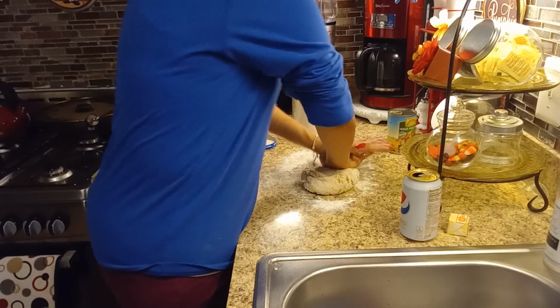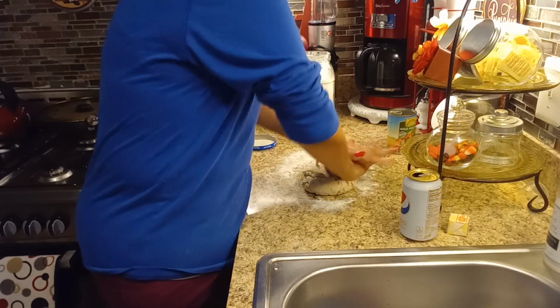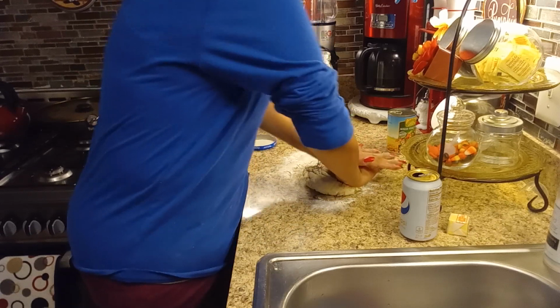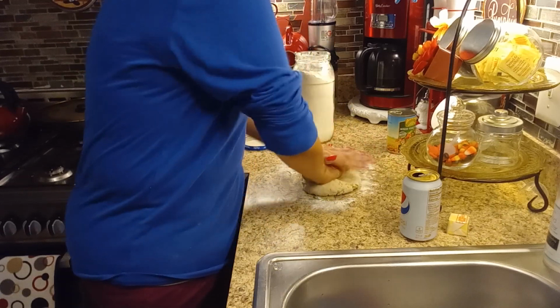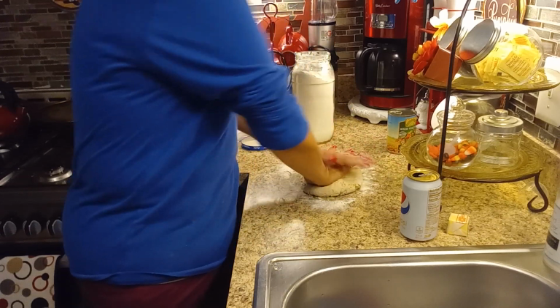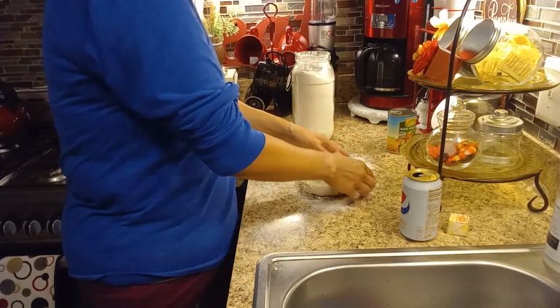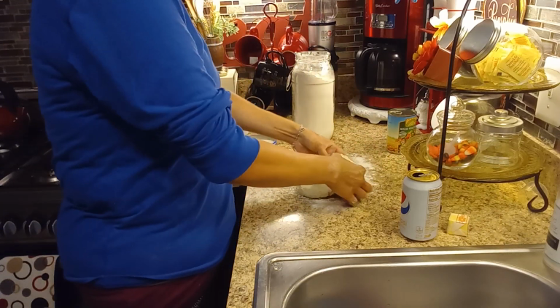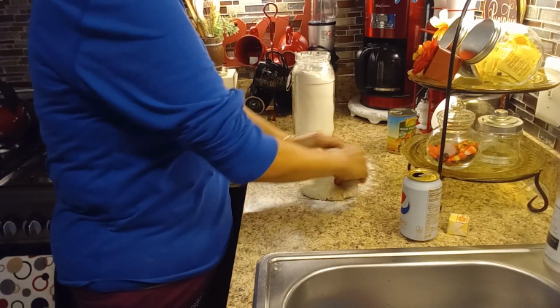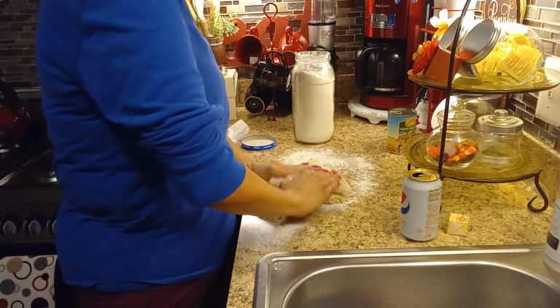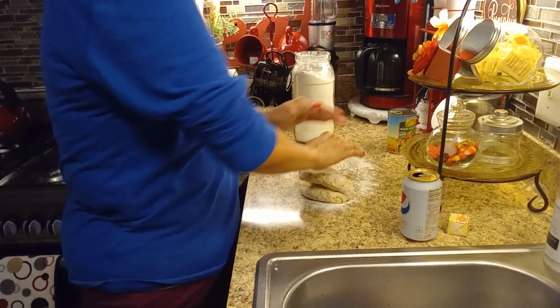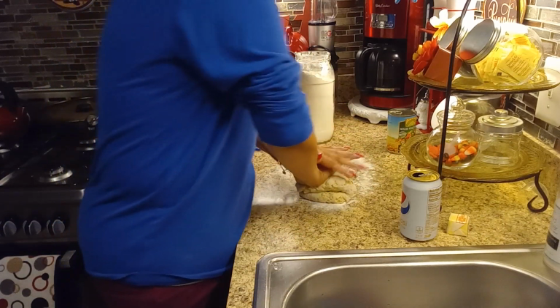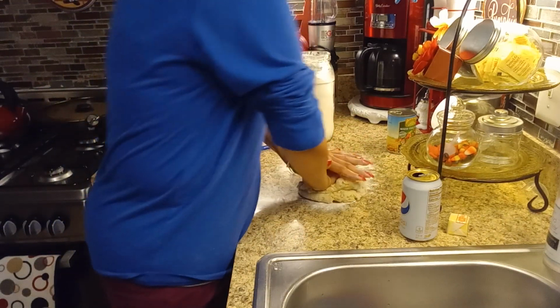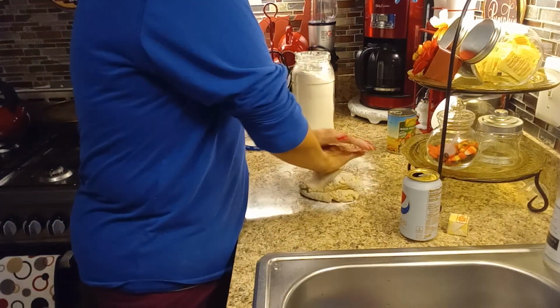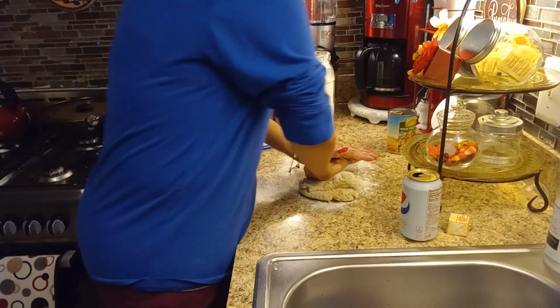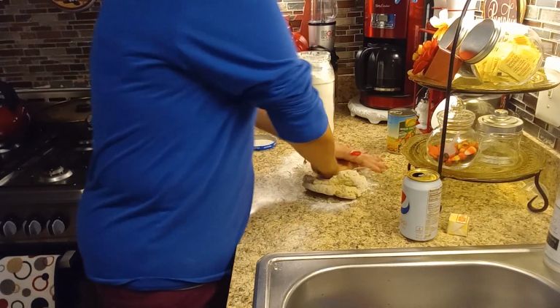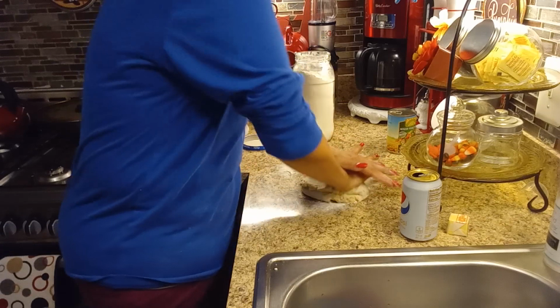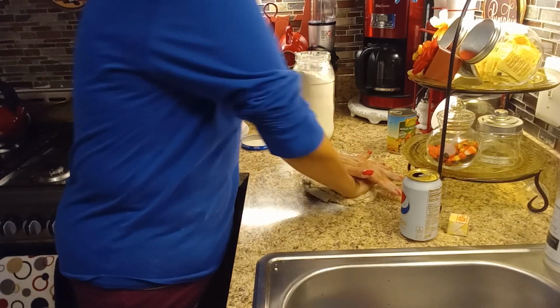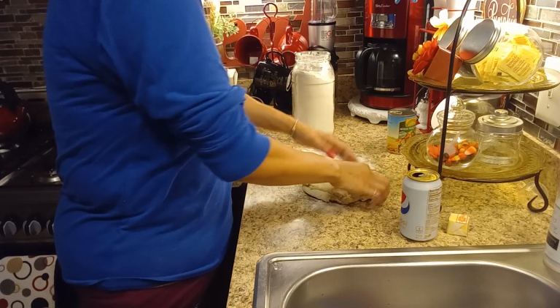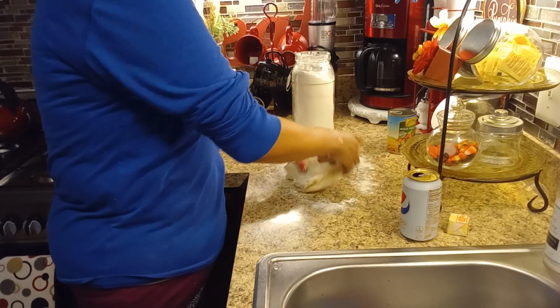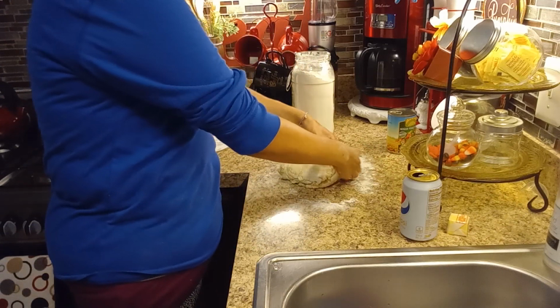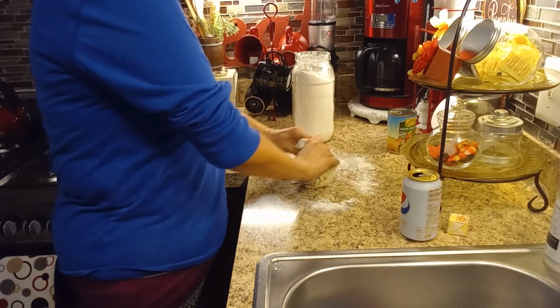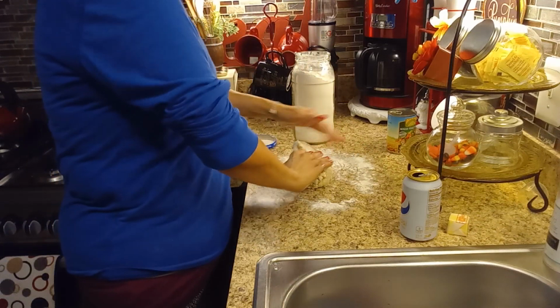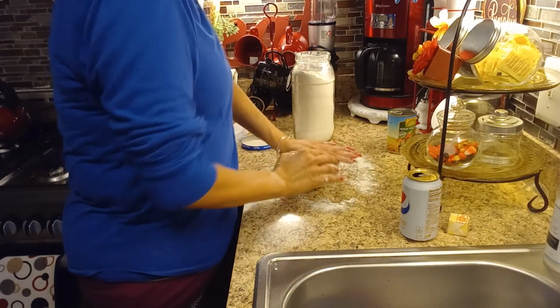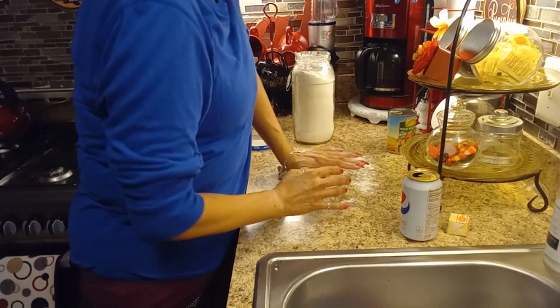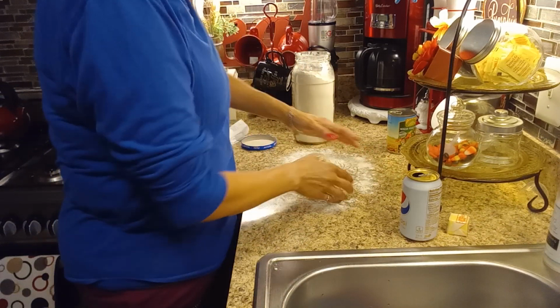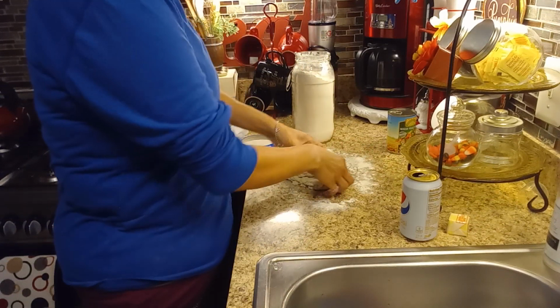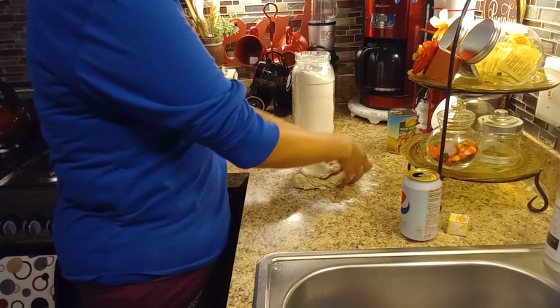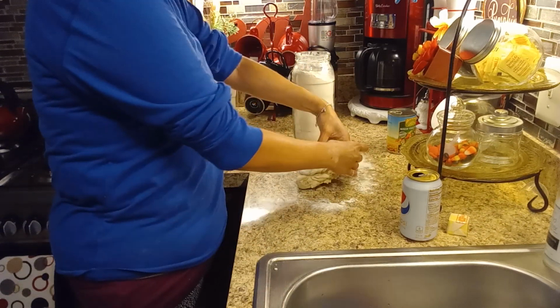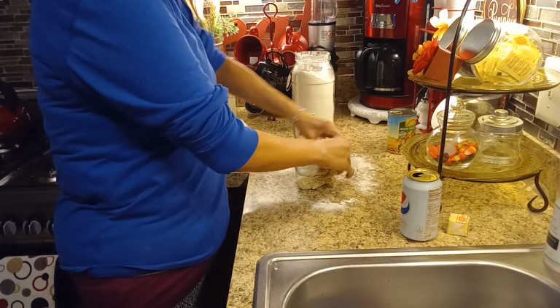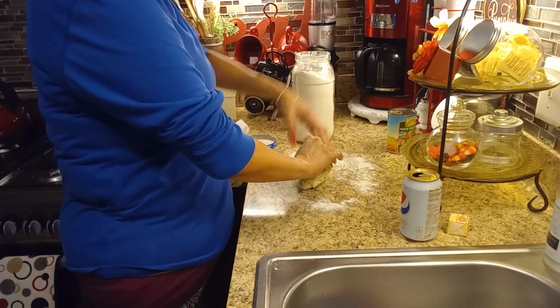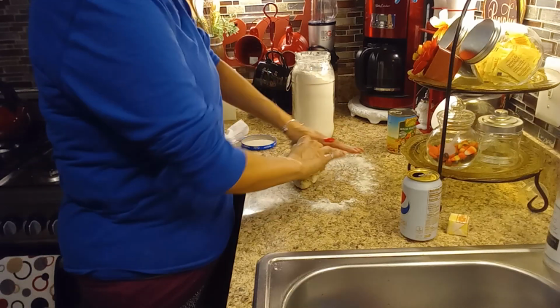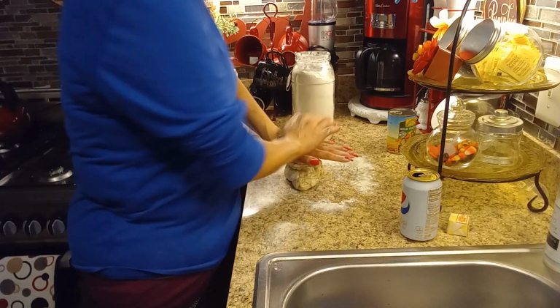Meanwhile, while that's happening, I'm going to take all the chicken out of my rotisserie chicken.